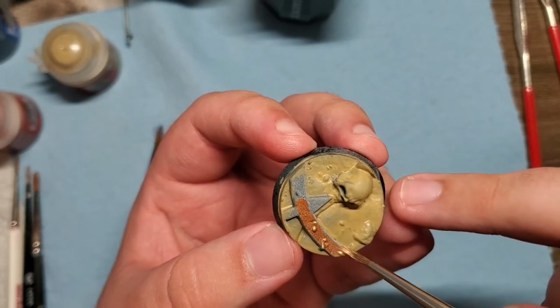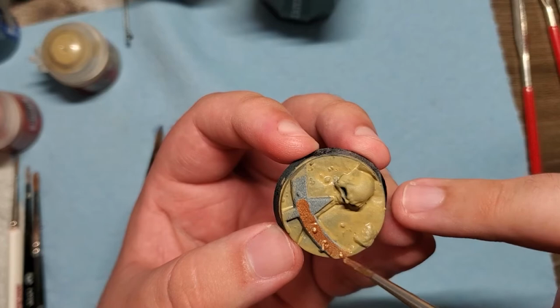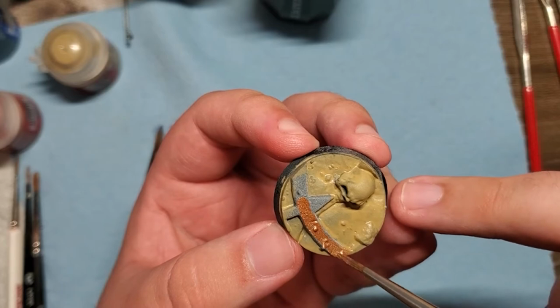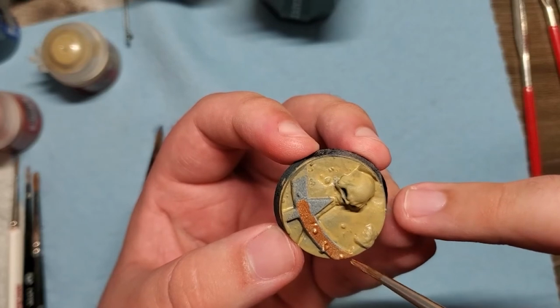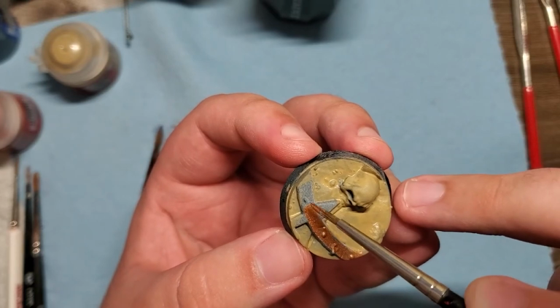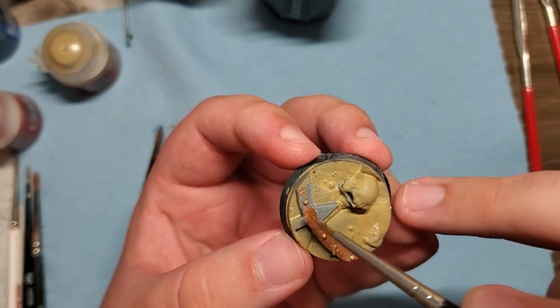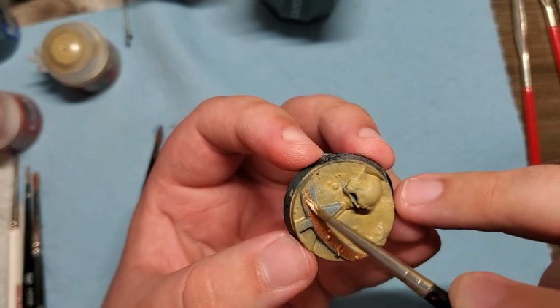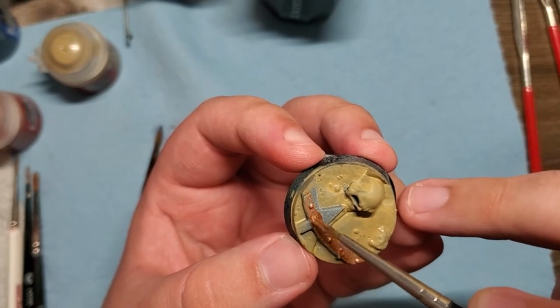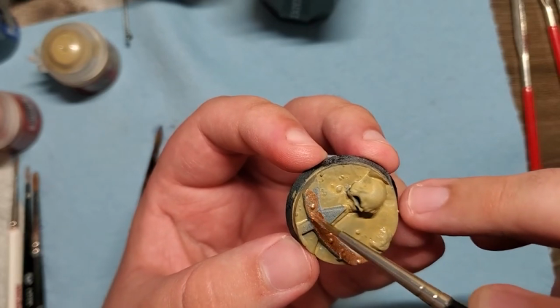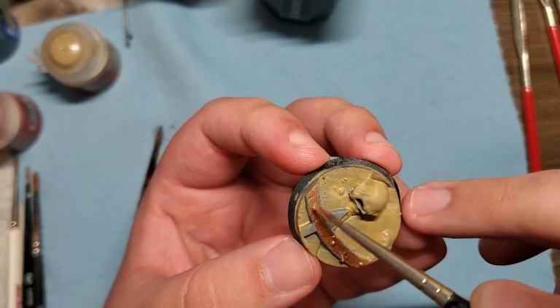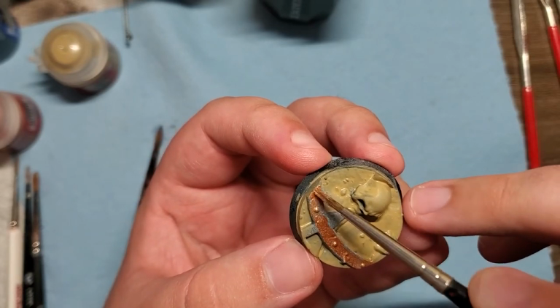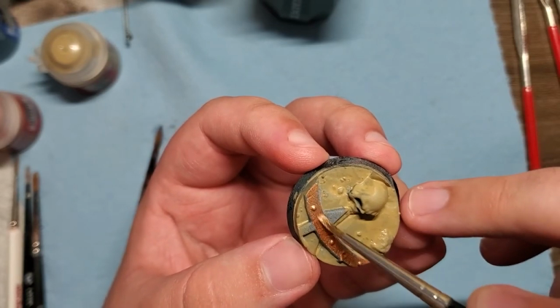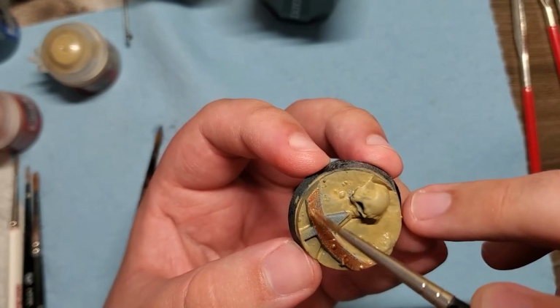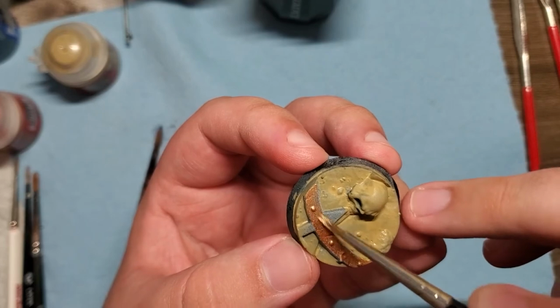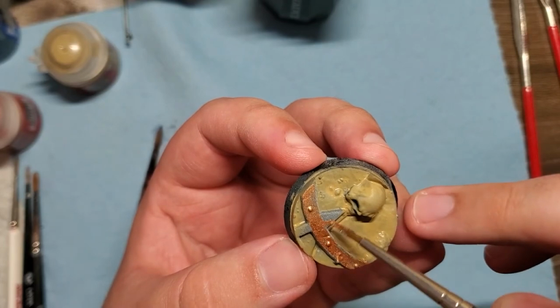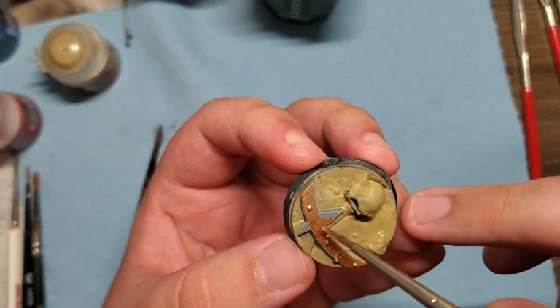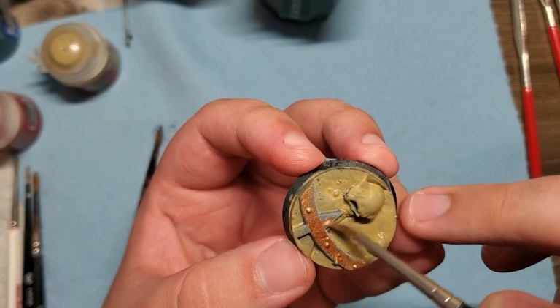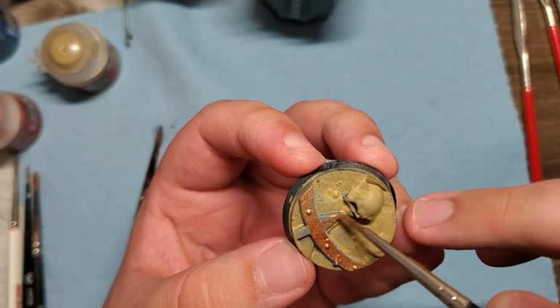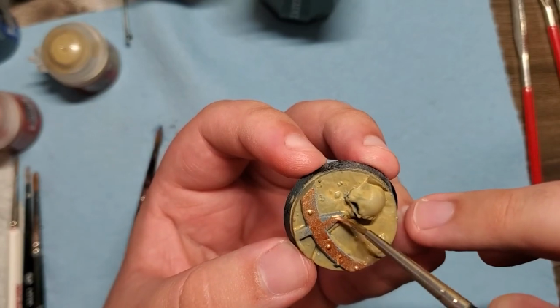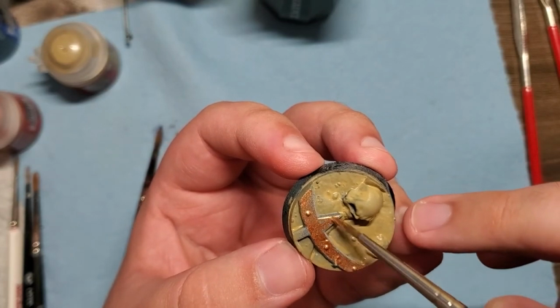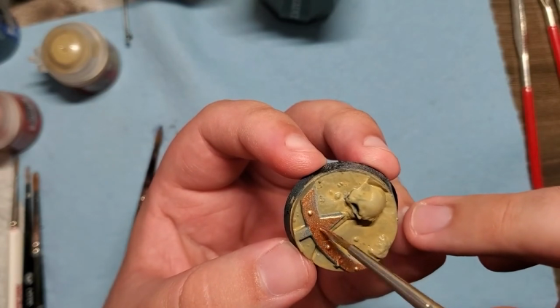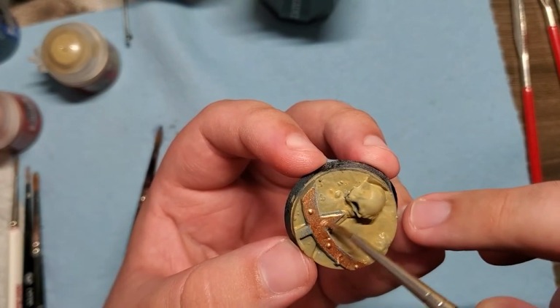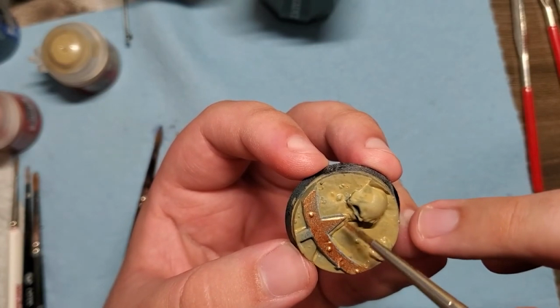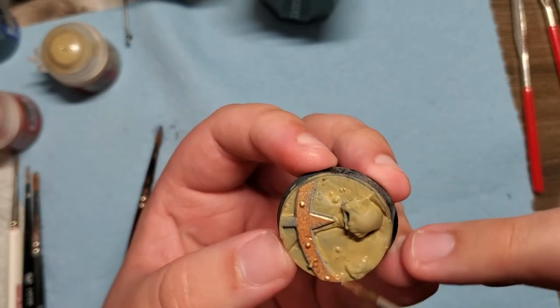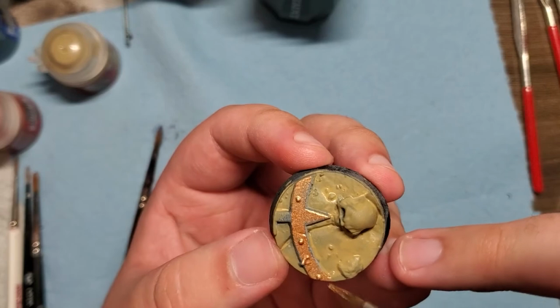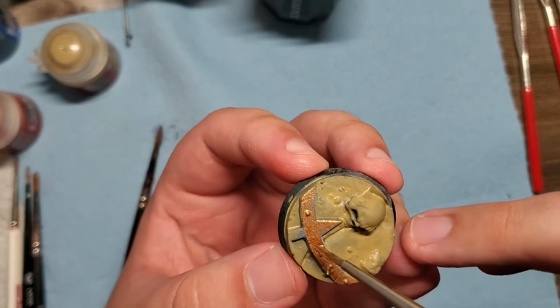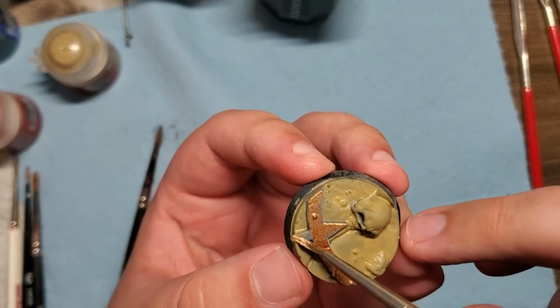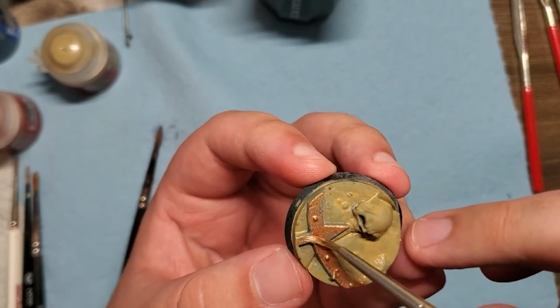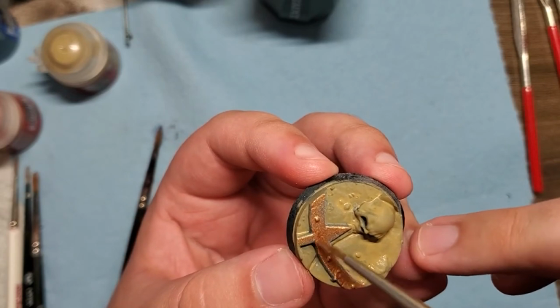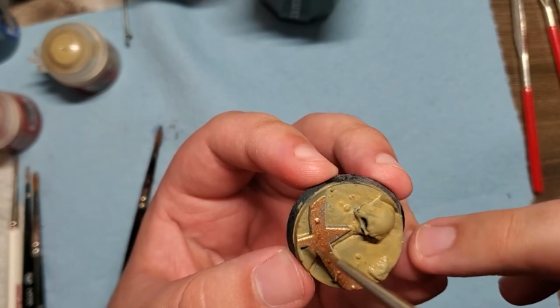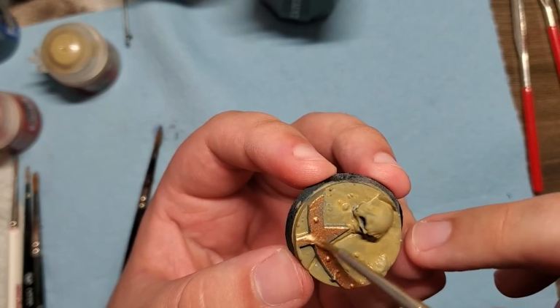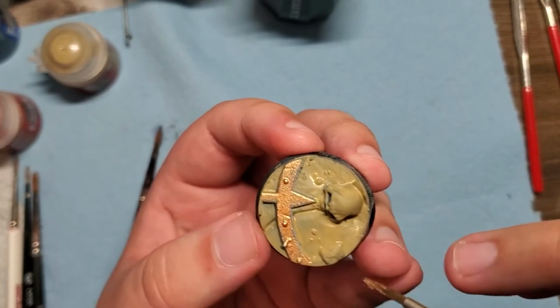This base was provided by Titanforge Miniatures and imprinted by me. I started to use more brass here for the chaos star, giving a little bit of variation, although a lot of it's still a brown tone in terms of color.